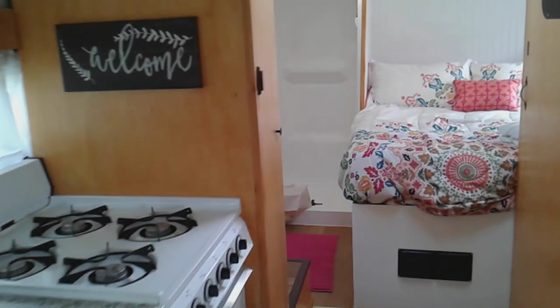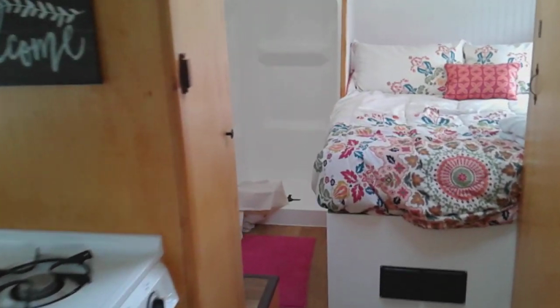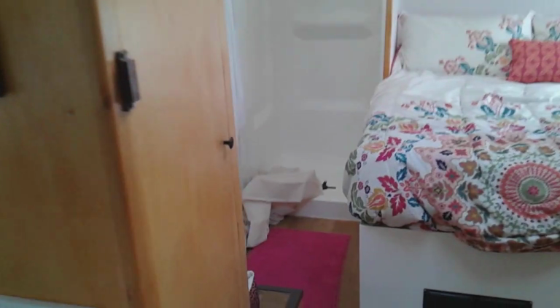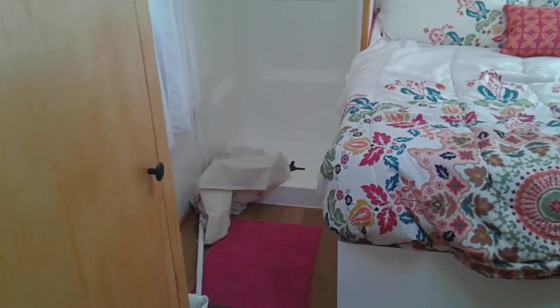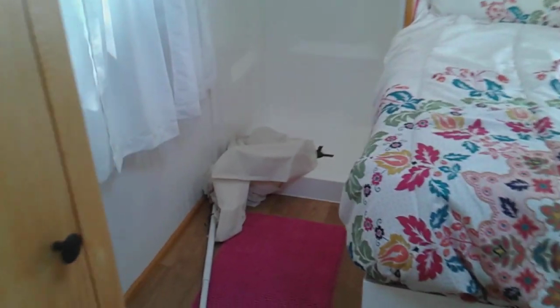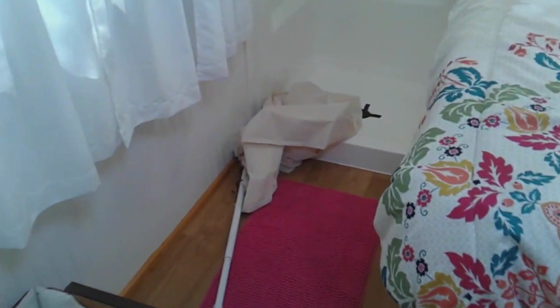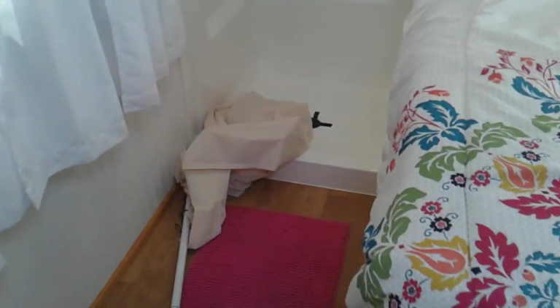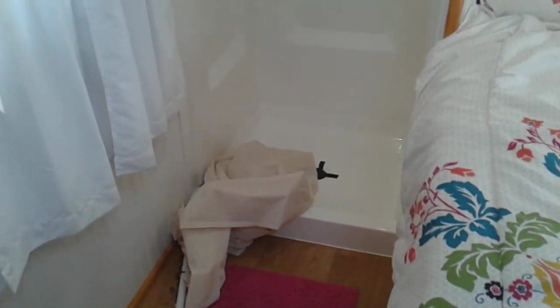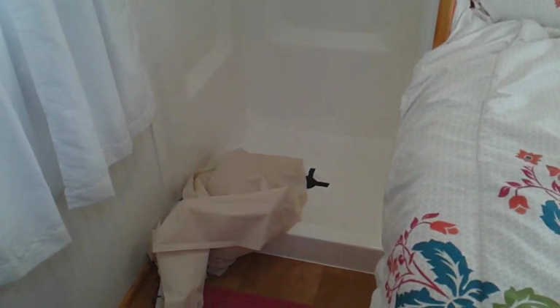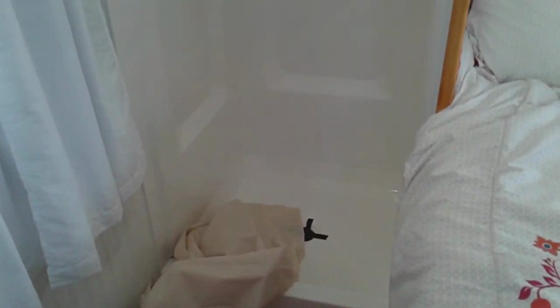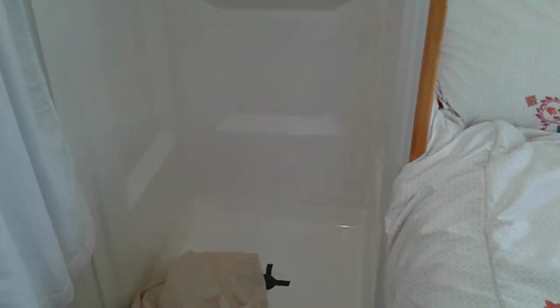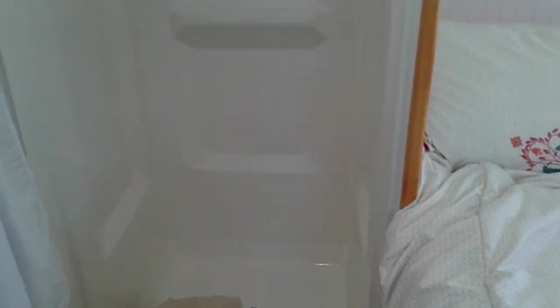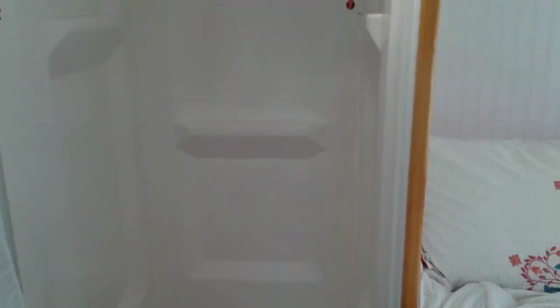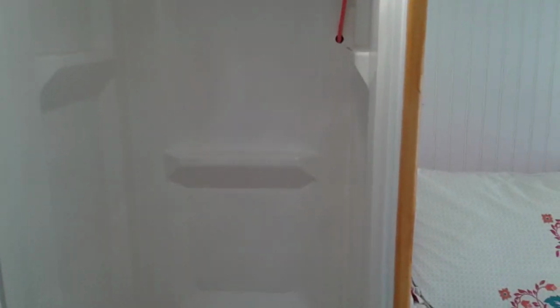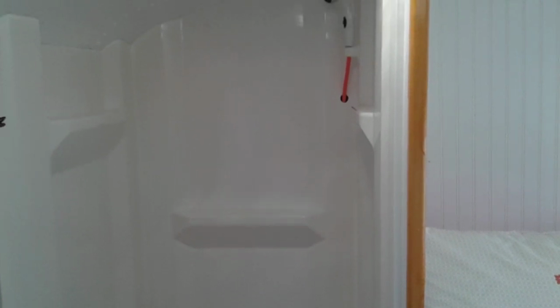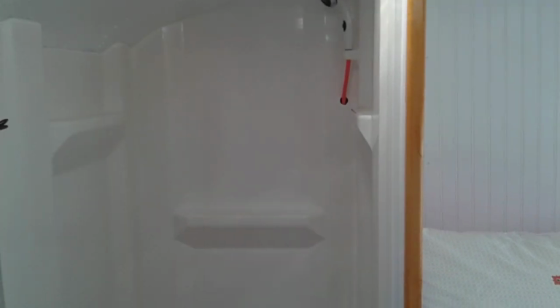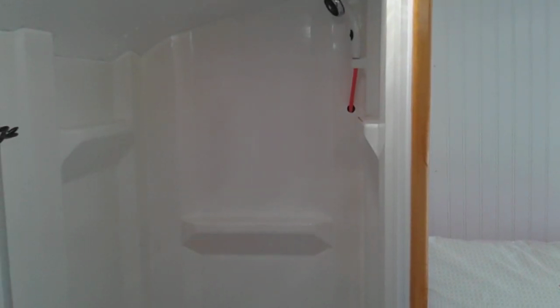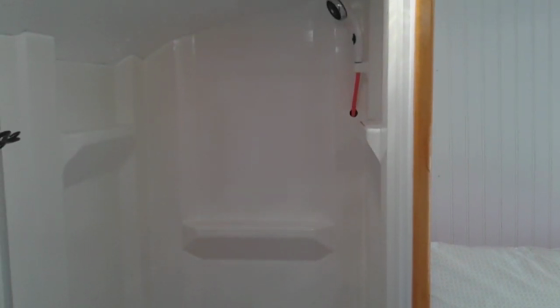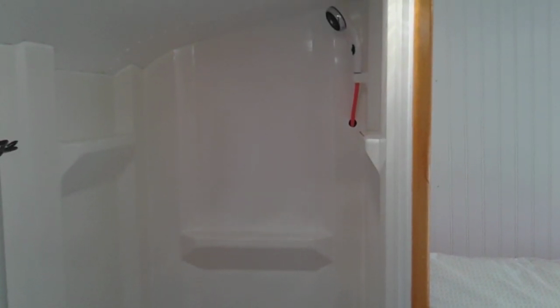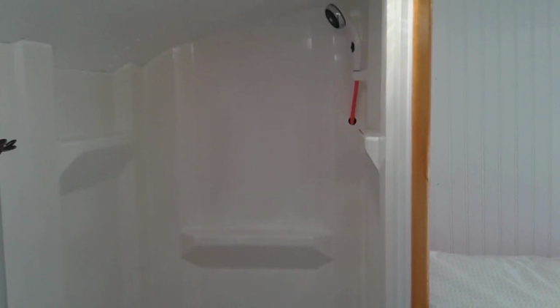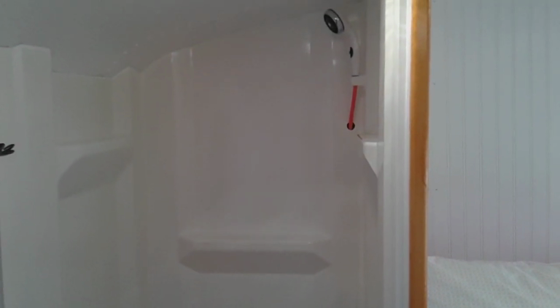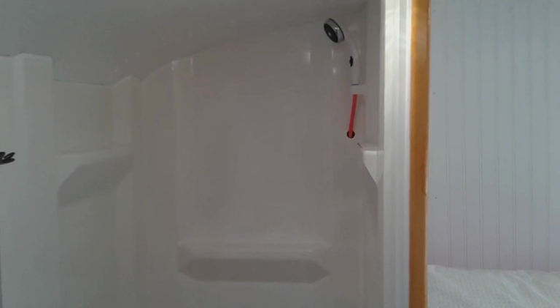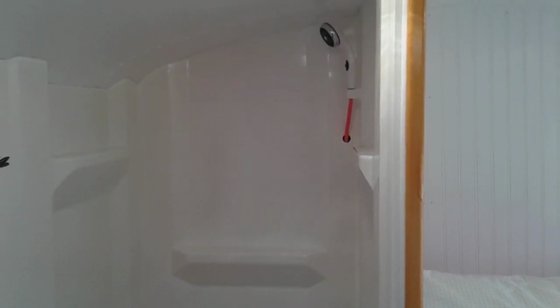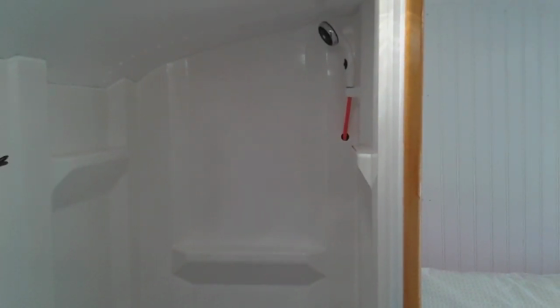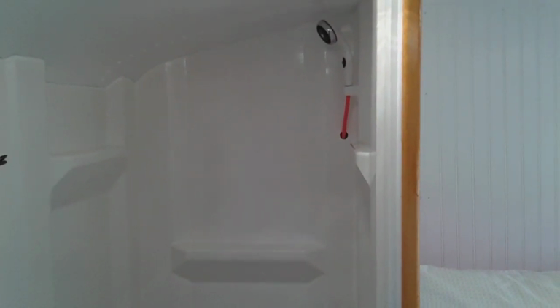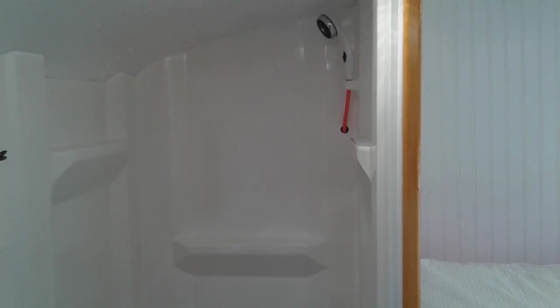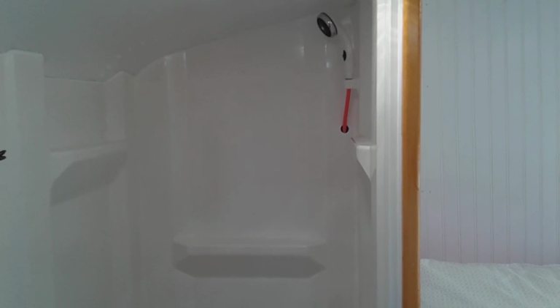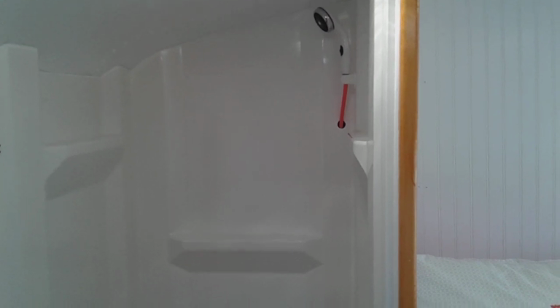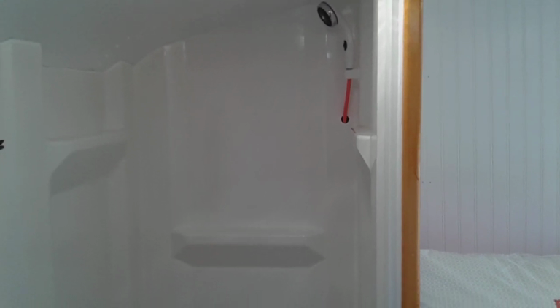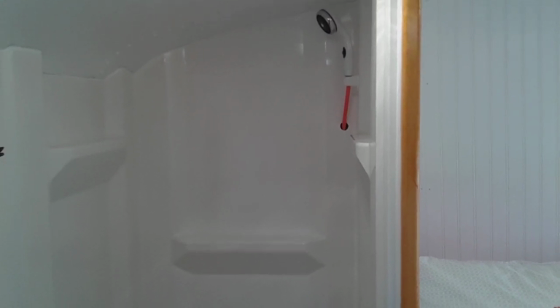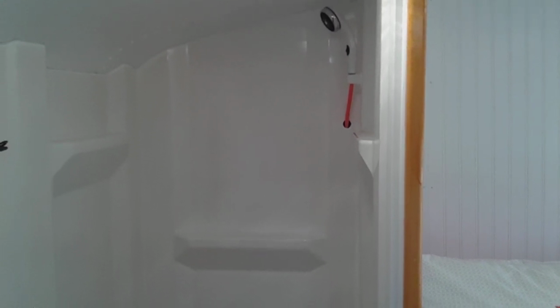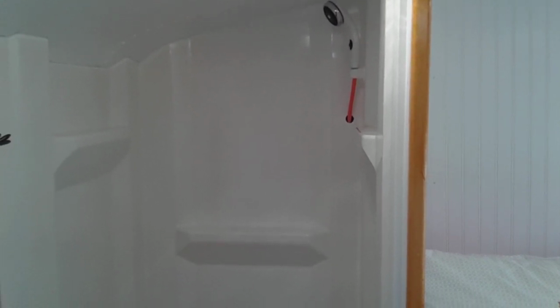I've got to go back and straighten up my shower mess — it's not too bad. I banged my head on the shower curtain, but the shower works and I like it. Another thing is I can take that head off the shower hose, pull the hose through, and have an outdoor shower too, so it'll work either way.